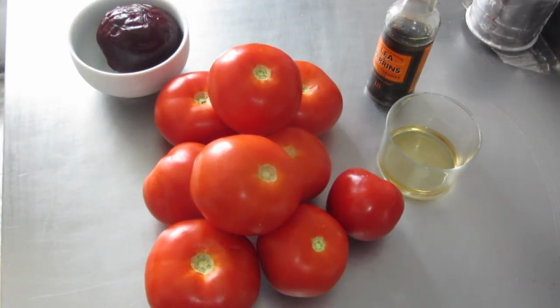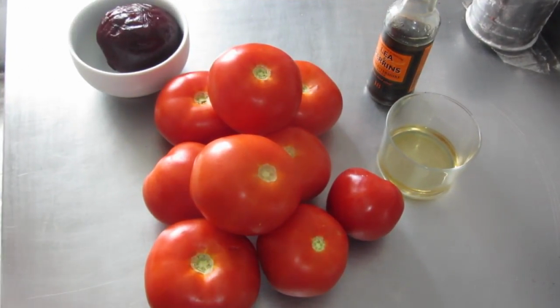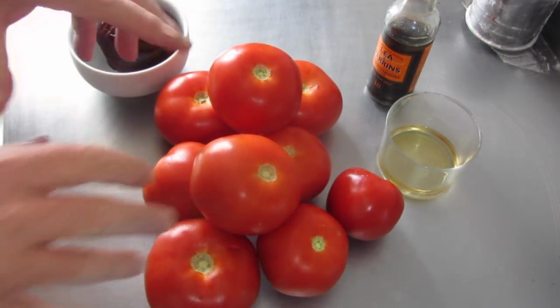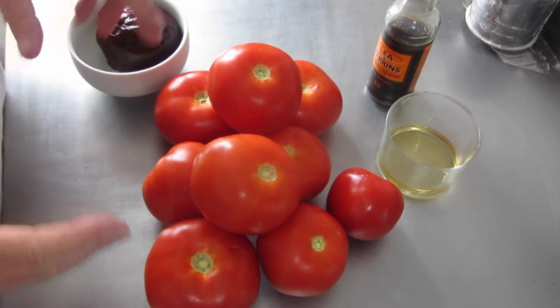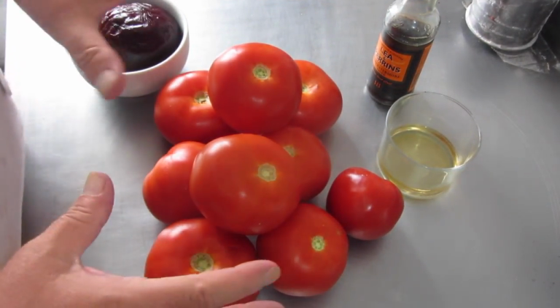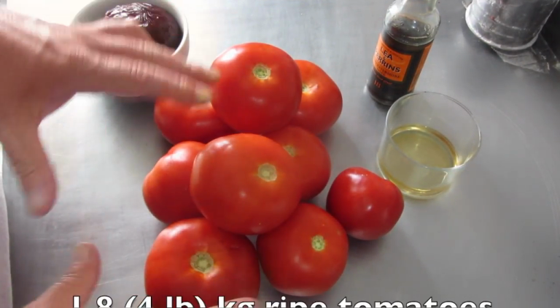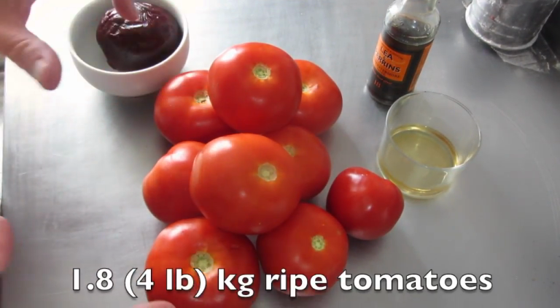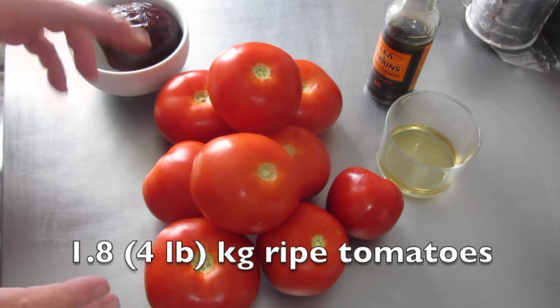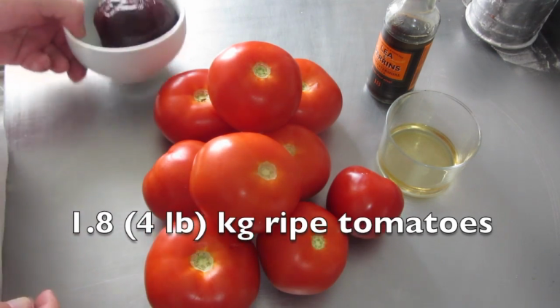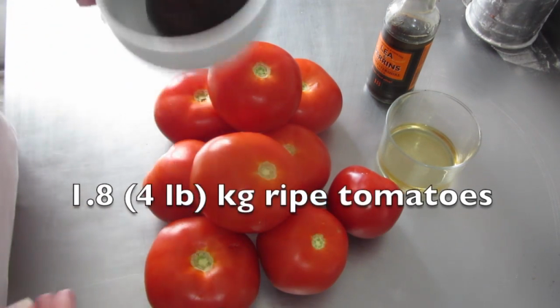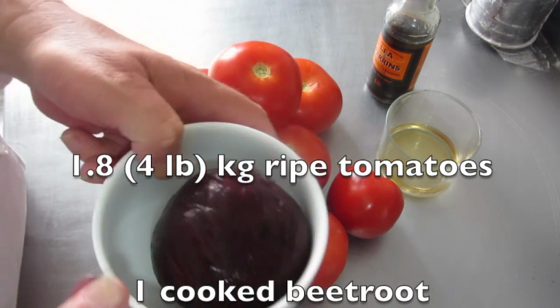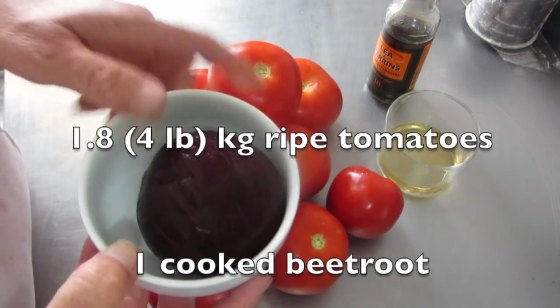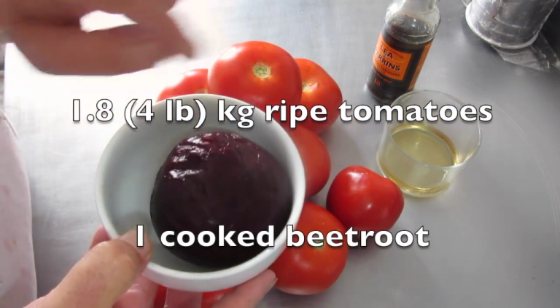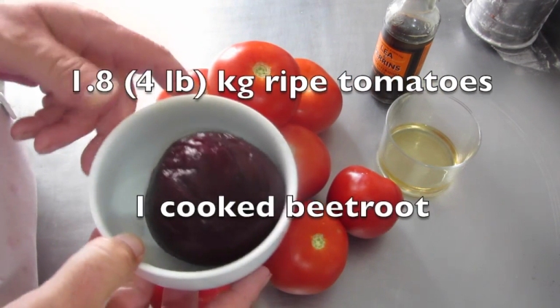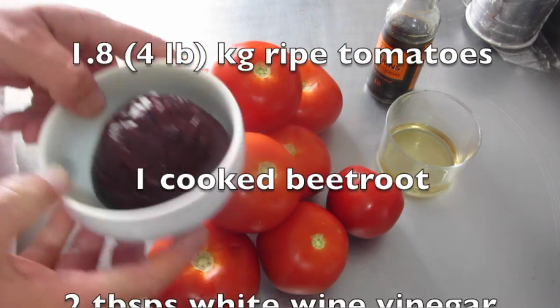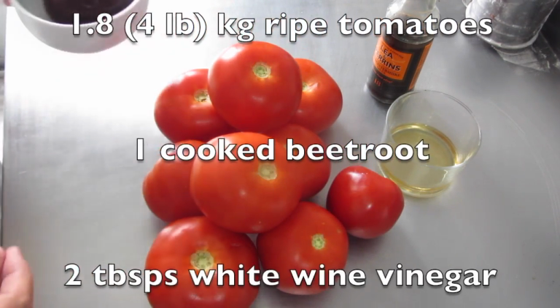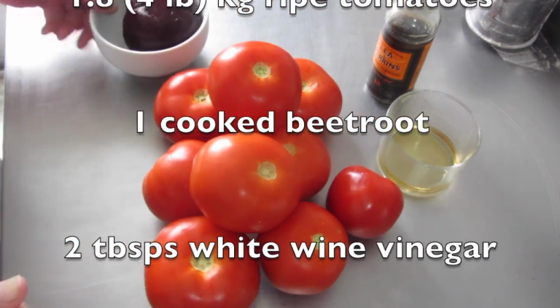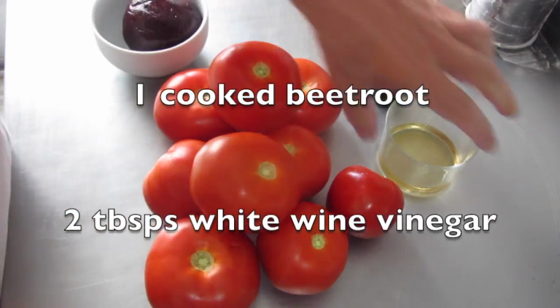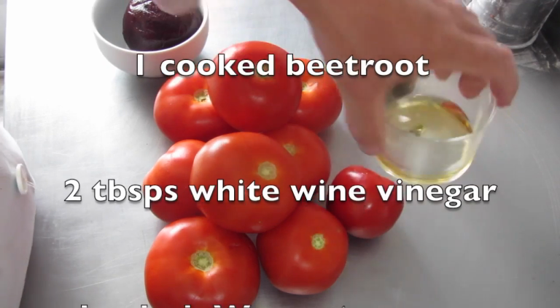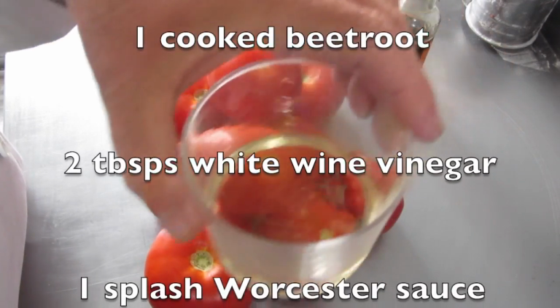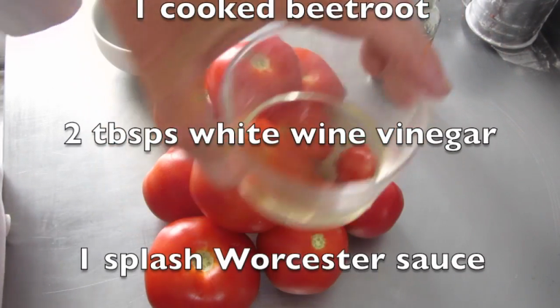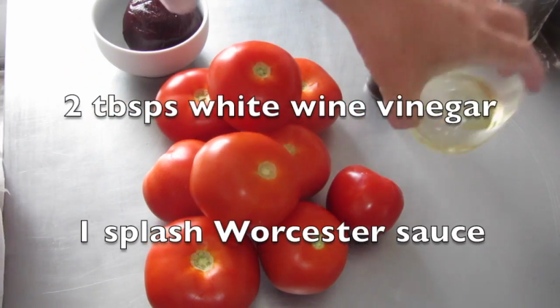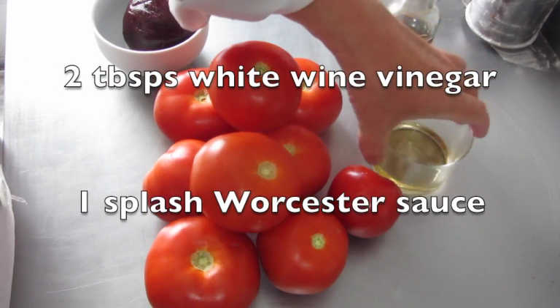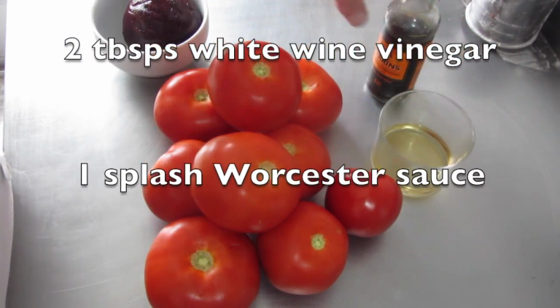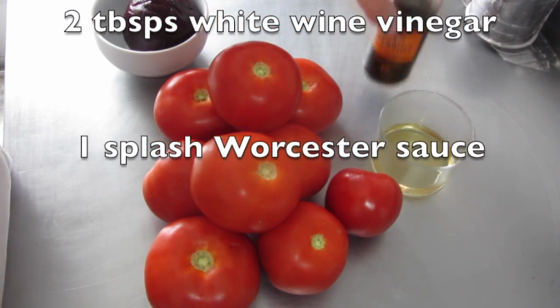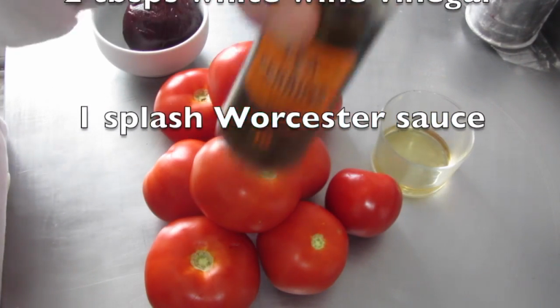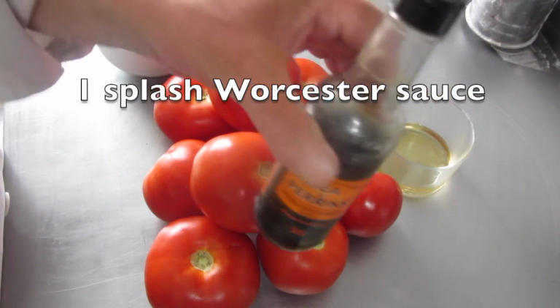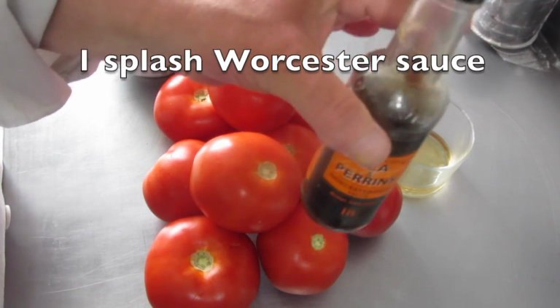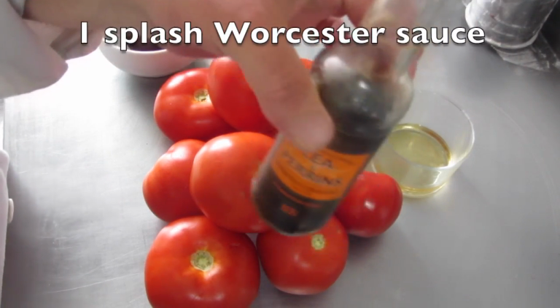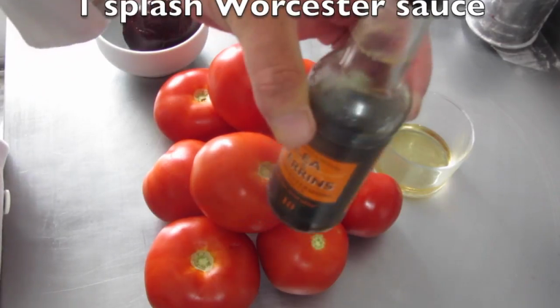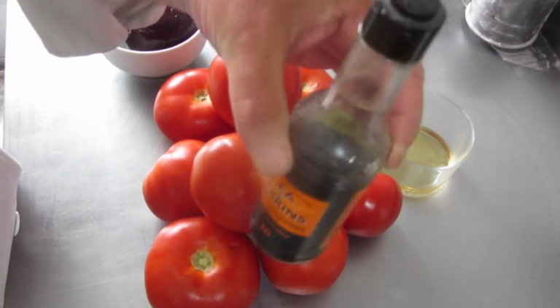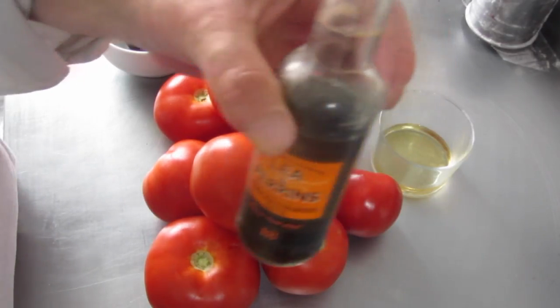Ingredients: a load of tomatoes — we've got about 1.8 kilos here — a beetroot of which I'll probably just use half, two tablespoons of white wine vinegar, and a splash of Worcestershire sauce.